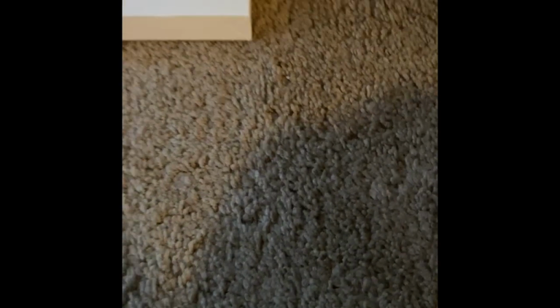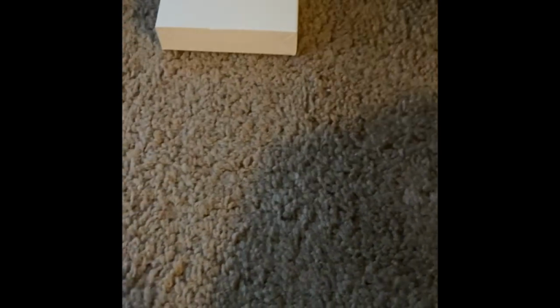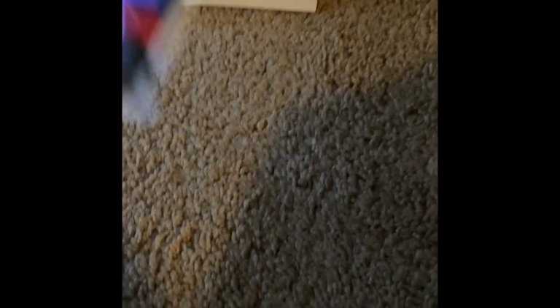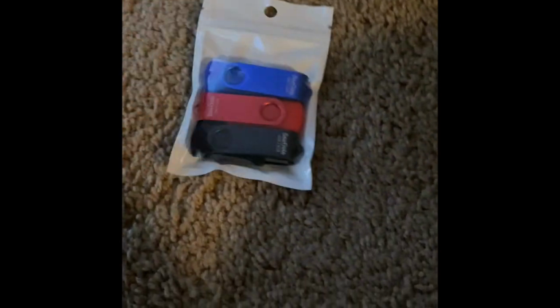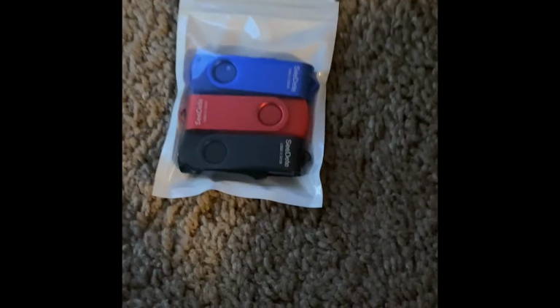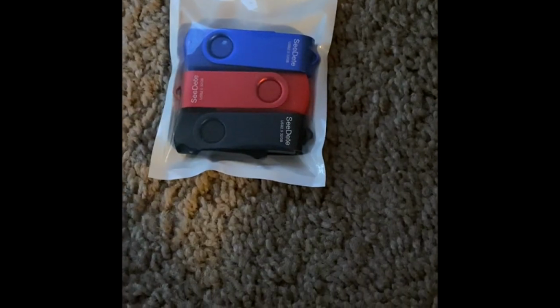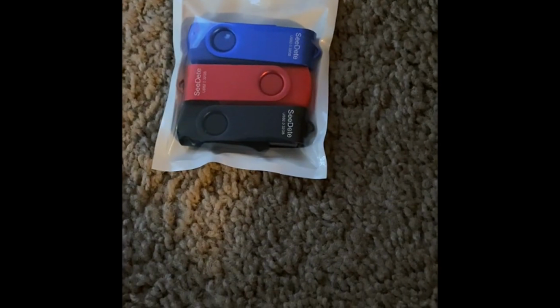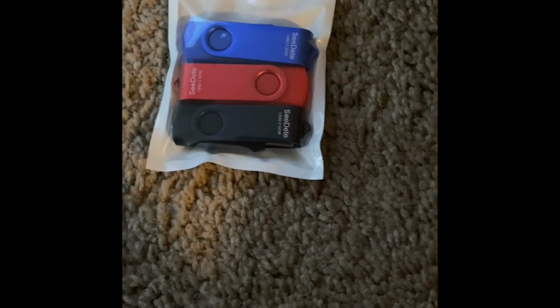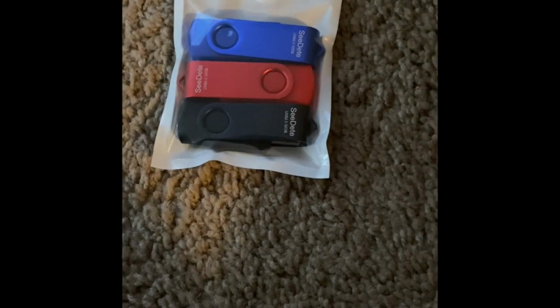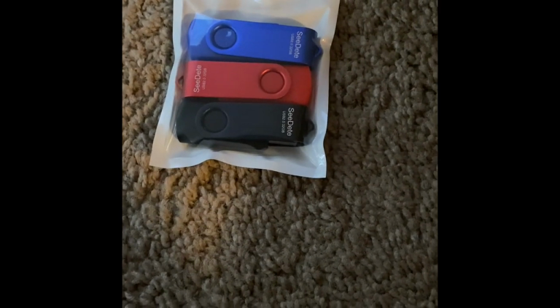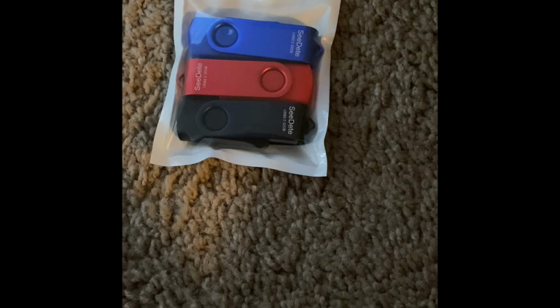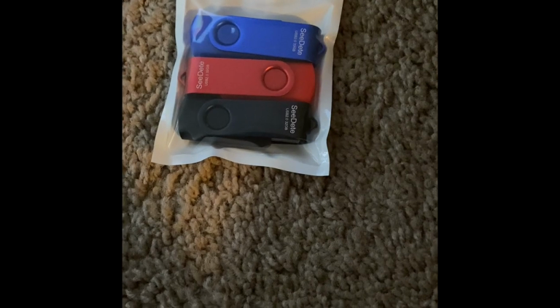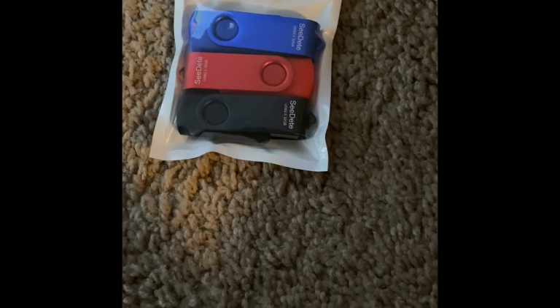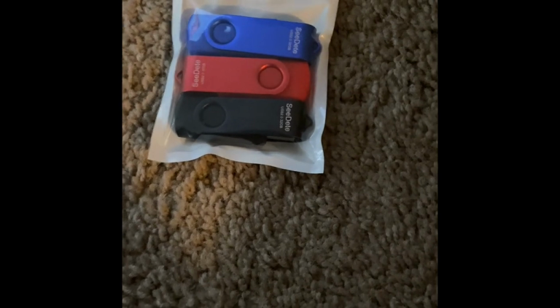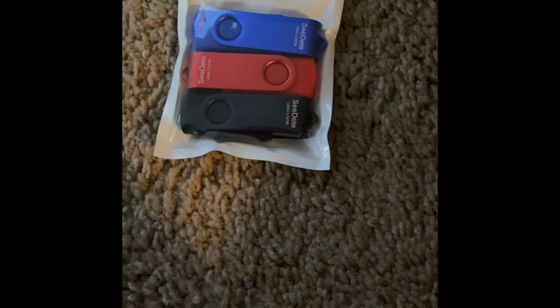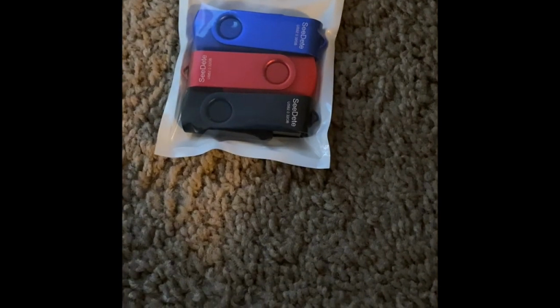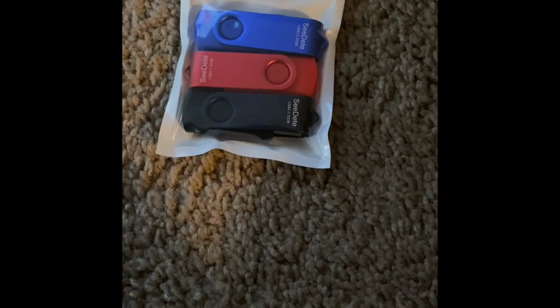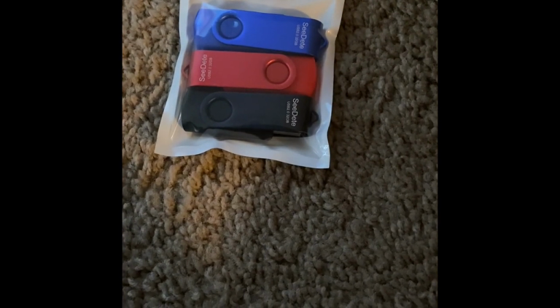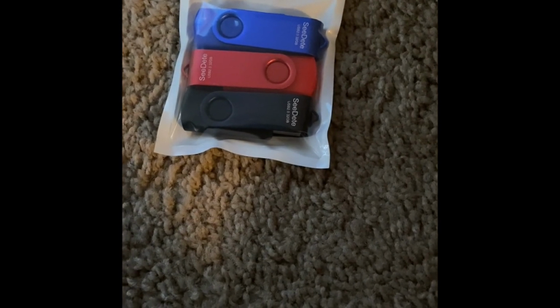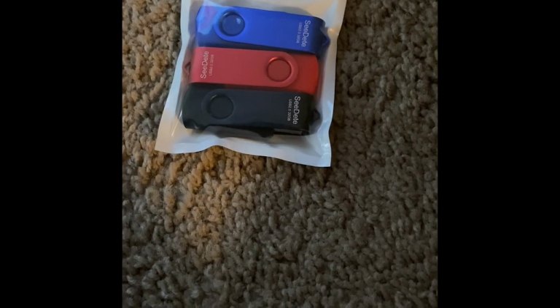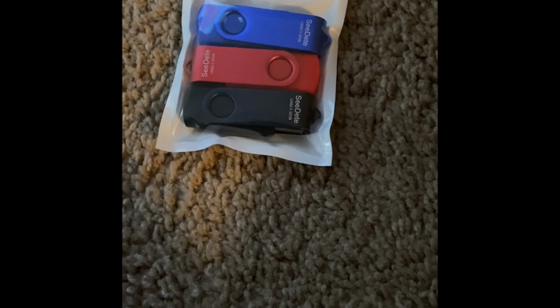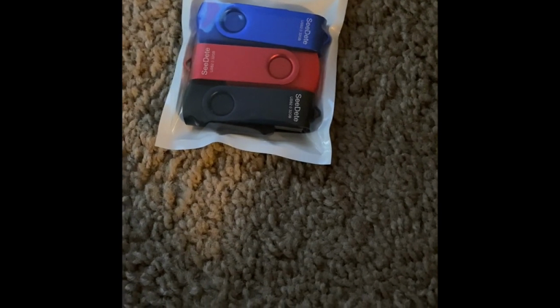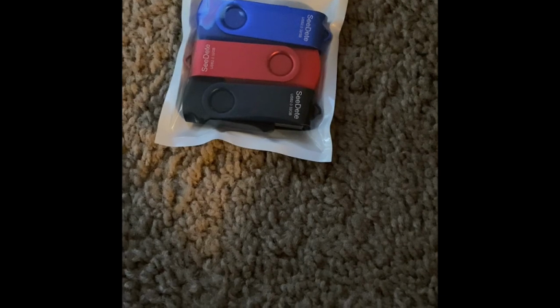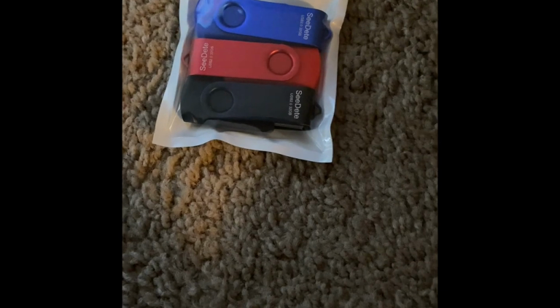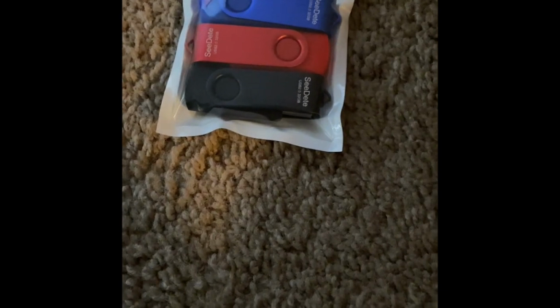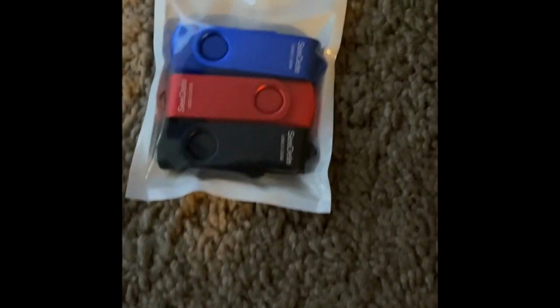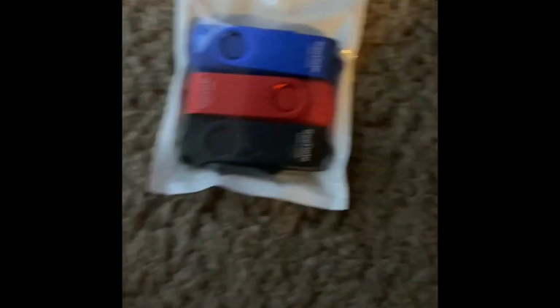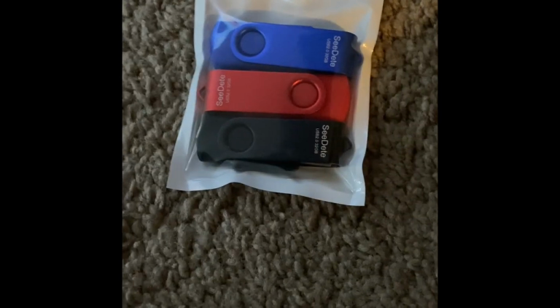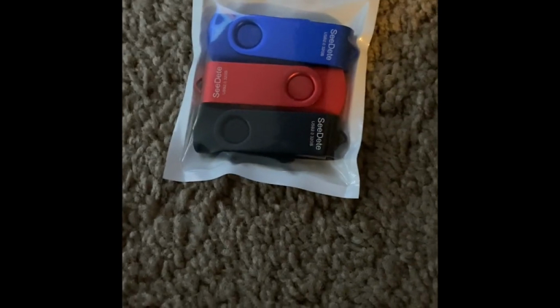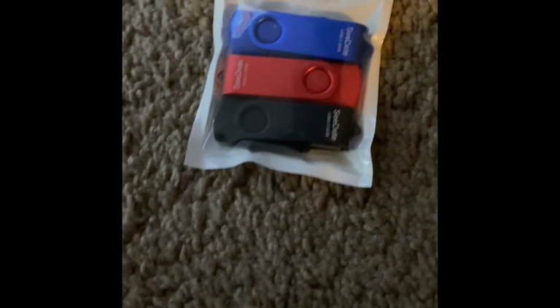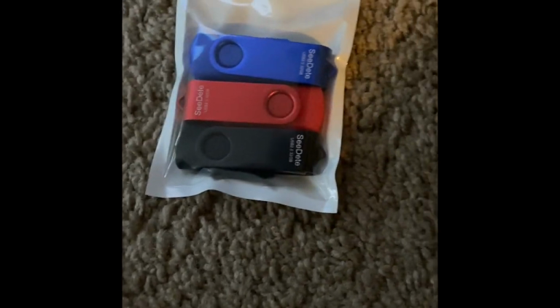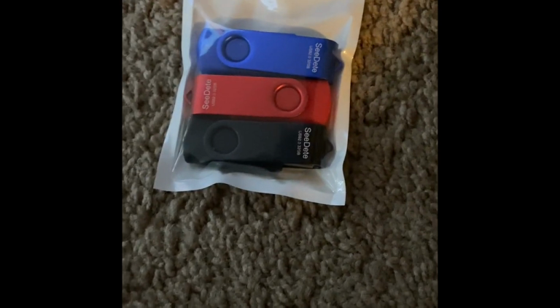I got some USB flash drives because every time I try to transfer my pictures to Google Chrome I don't have memory. My phone keeps saying I don't have memory even though I have the iPhone 11 and I do have a lot of pictures and videos.